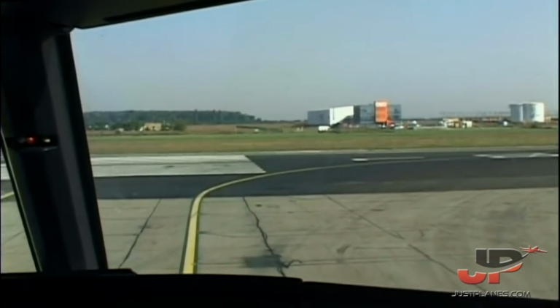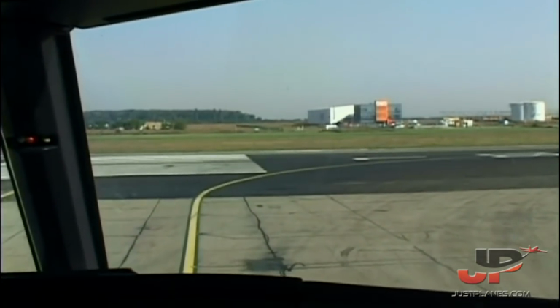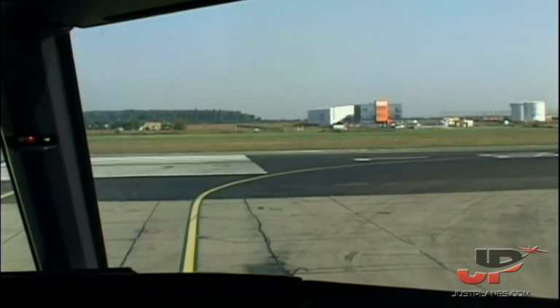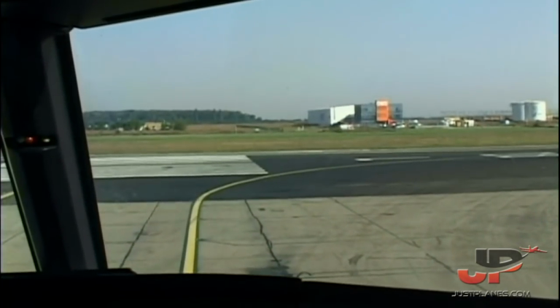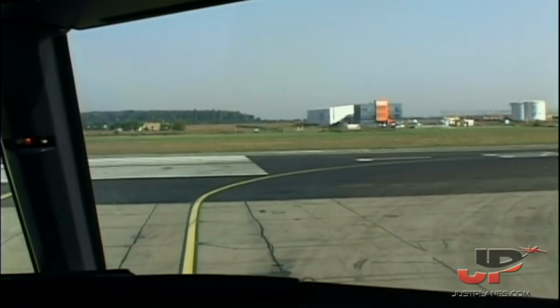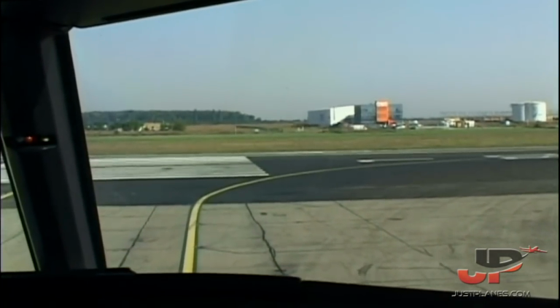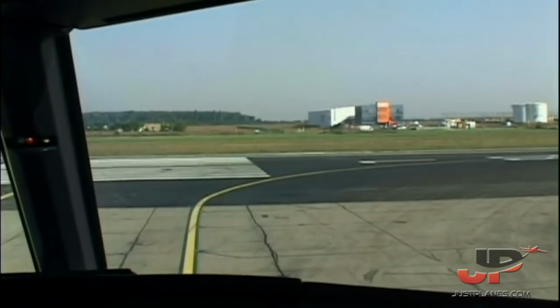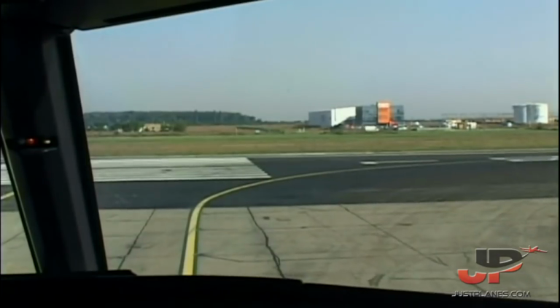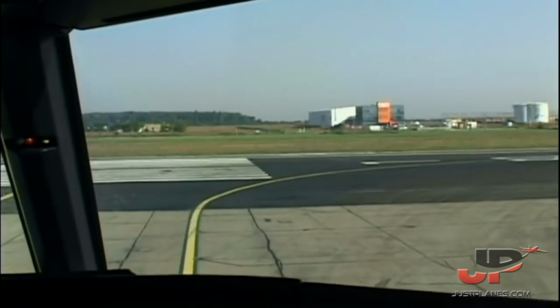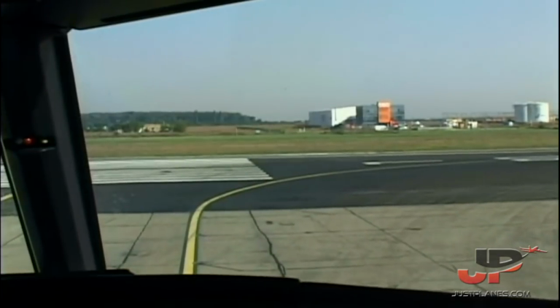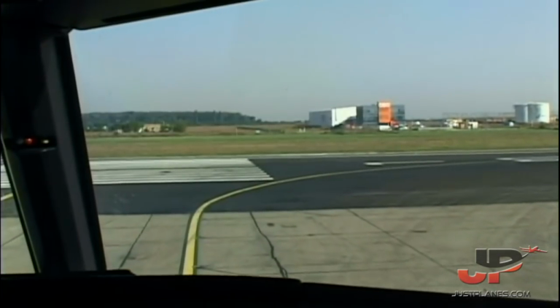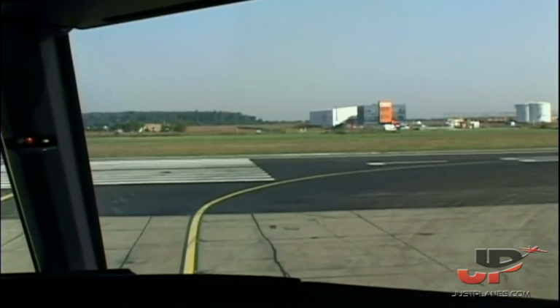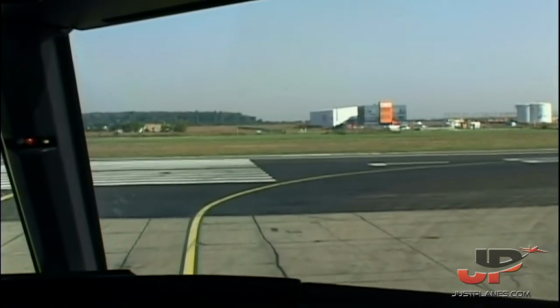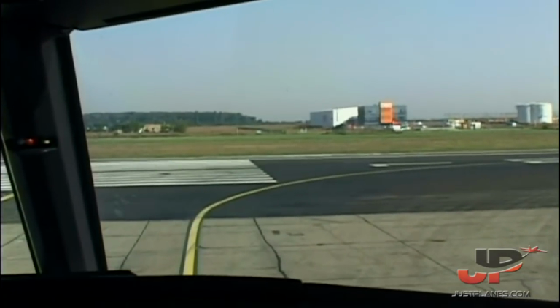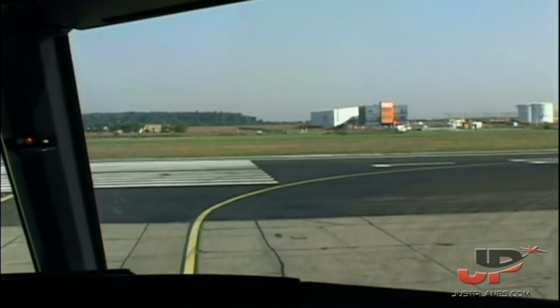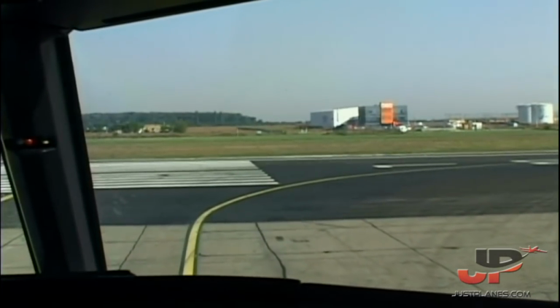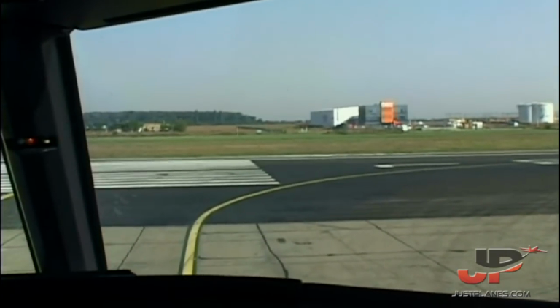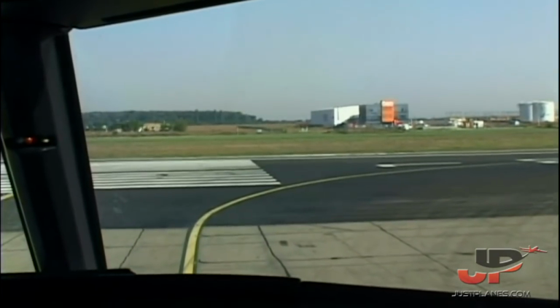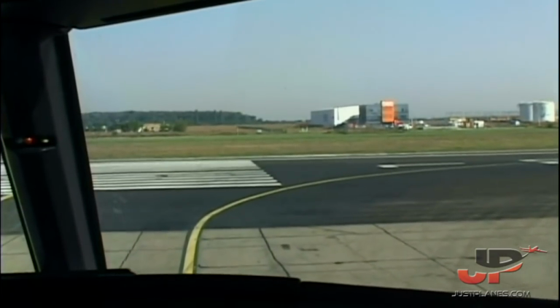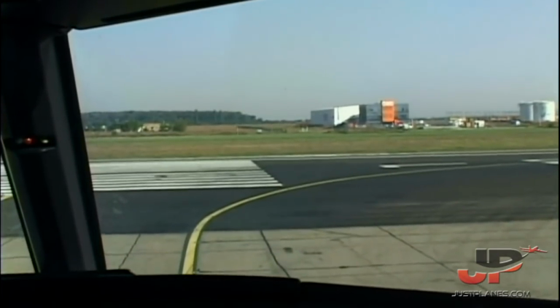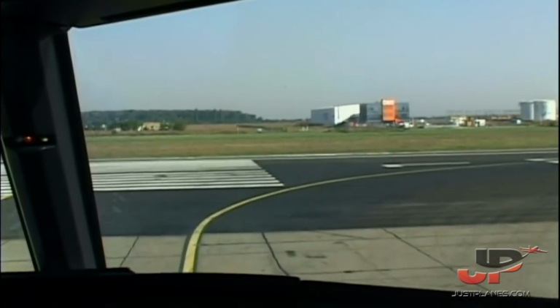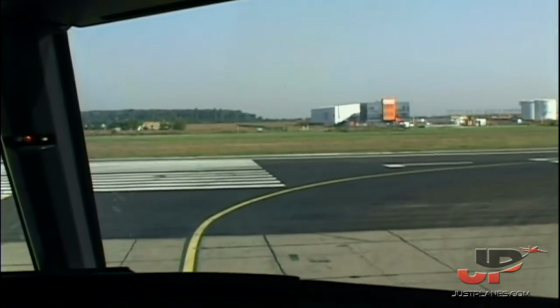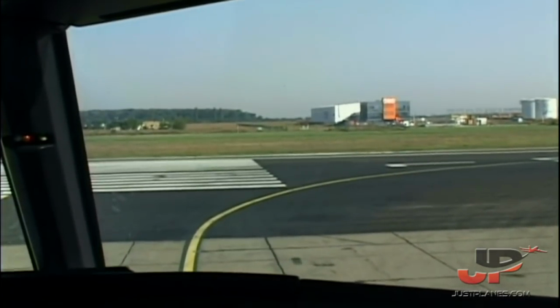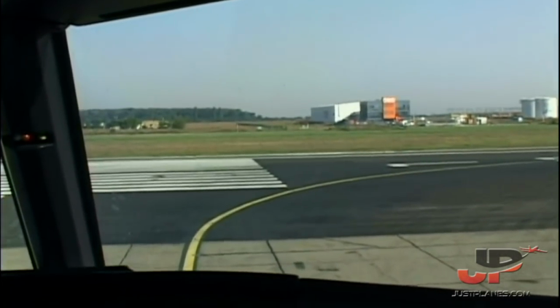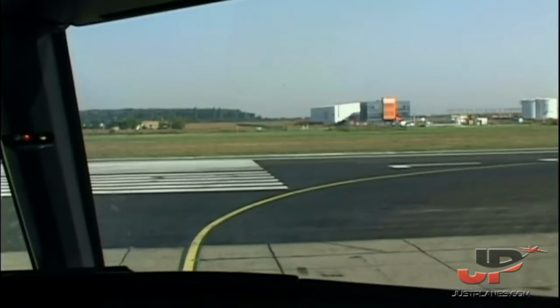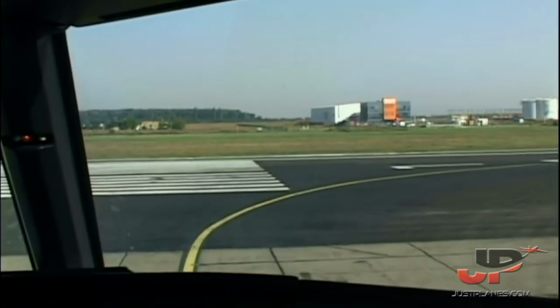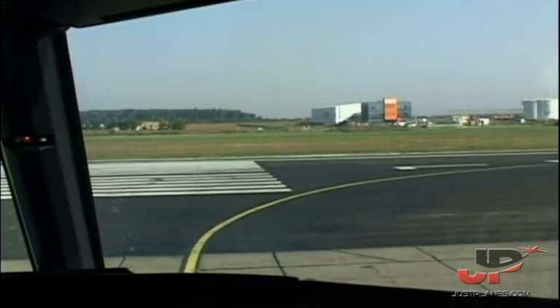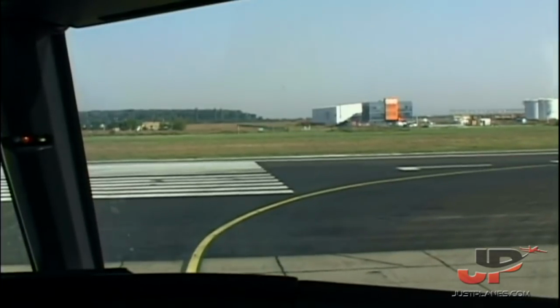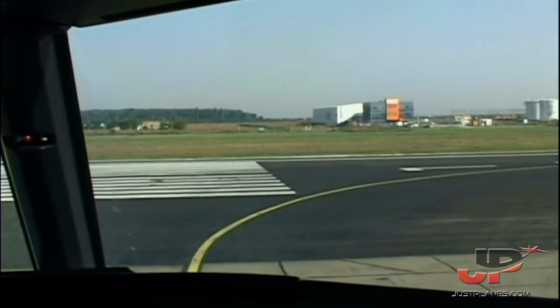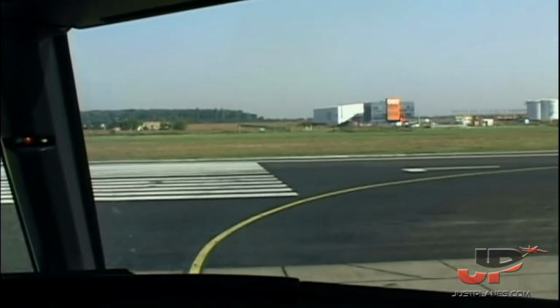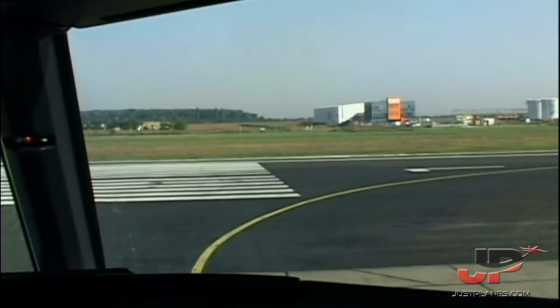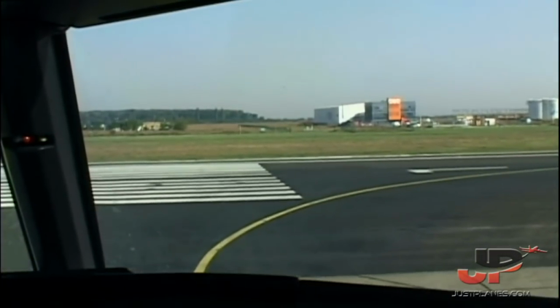TCAS: TA. NG mode selector: normal. Before takeoff checklist is completed.